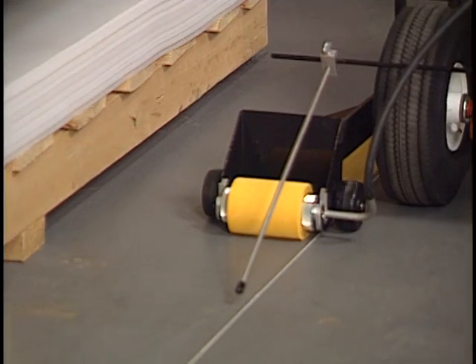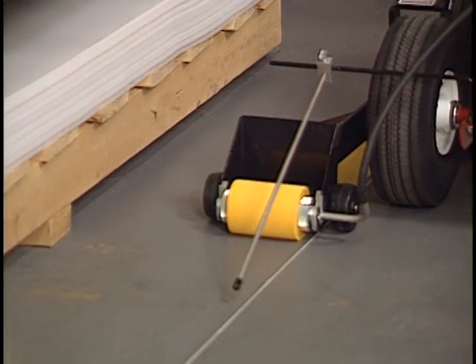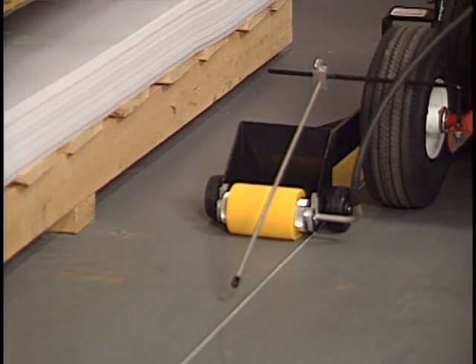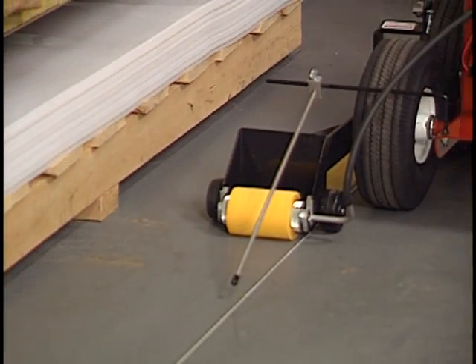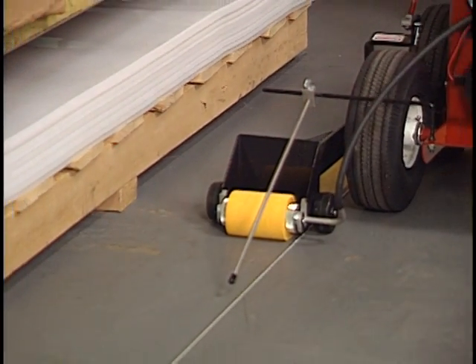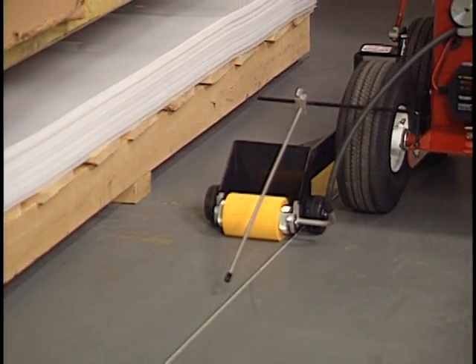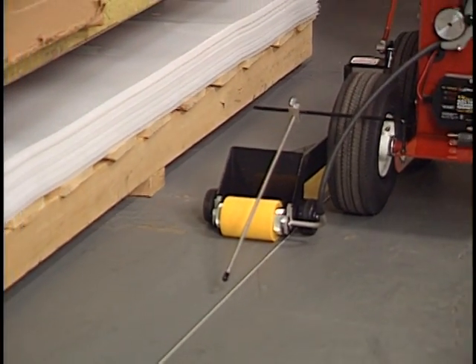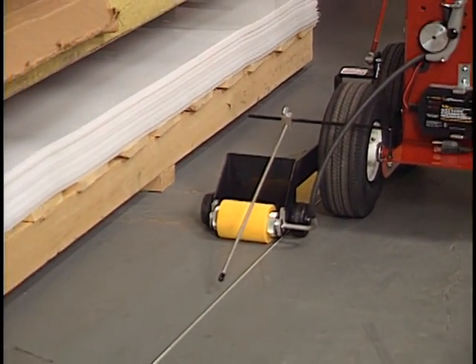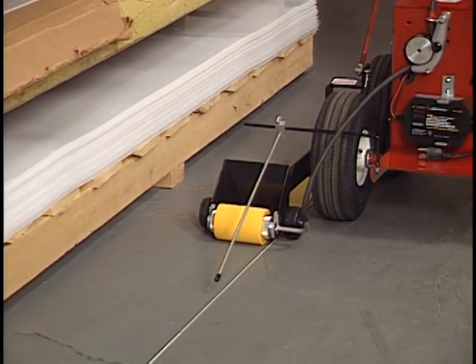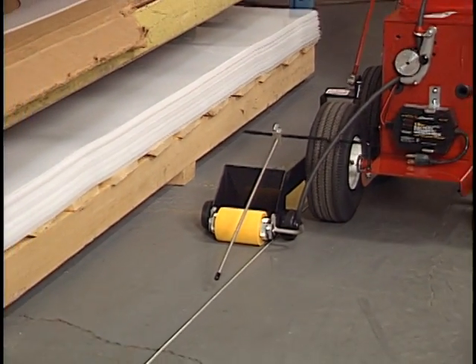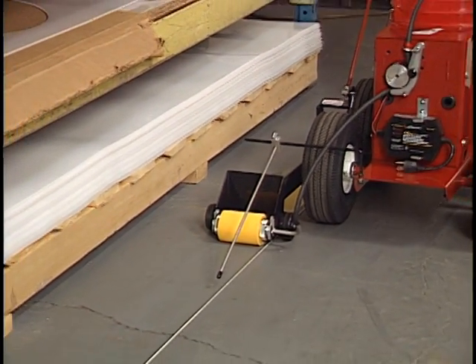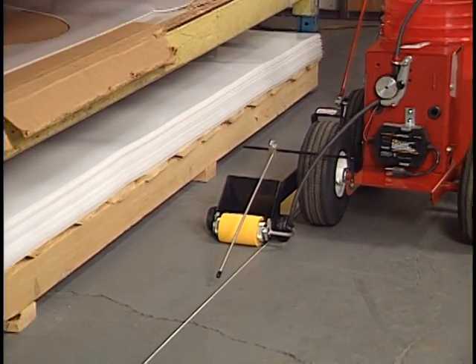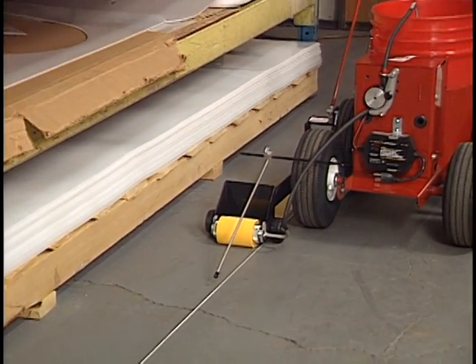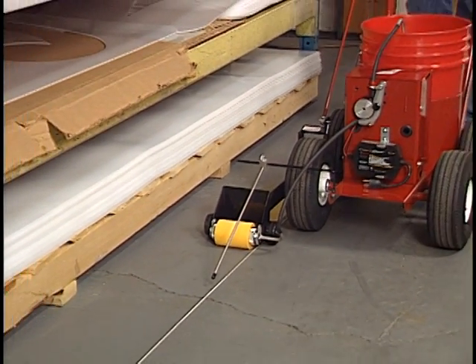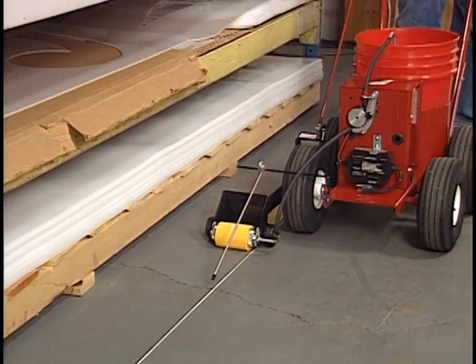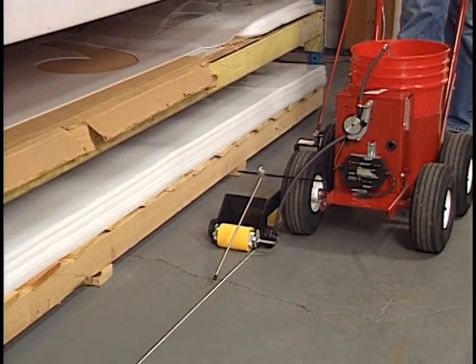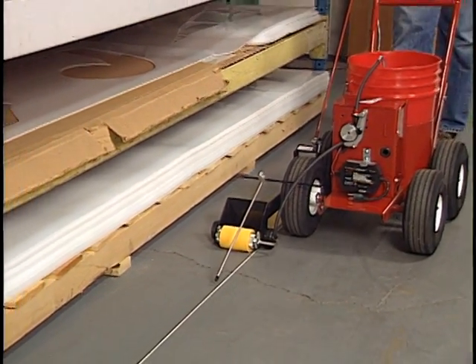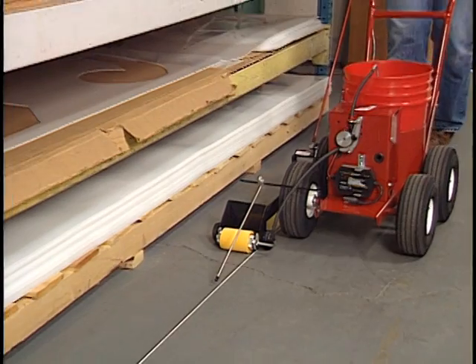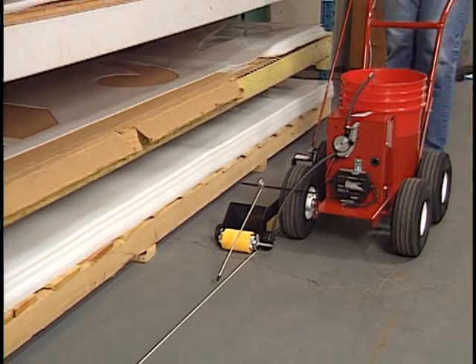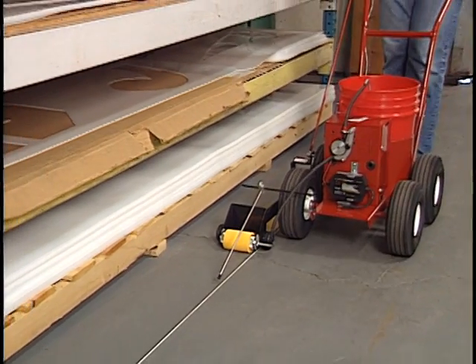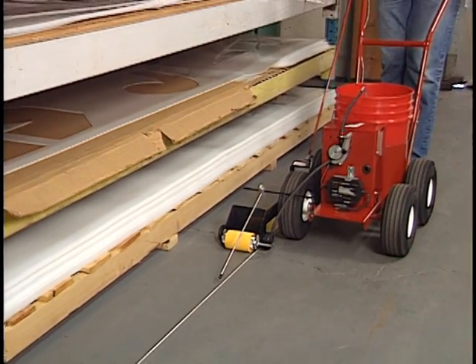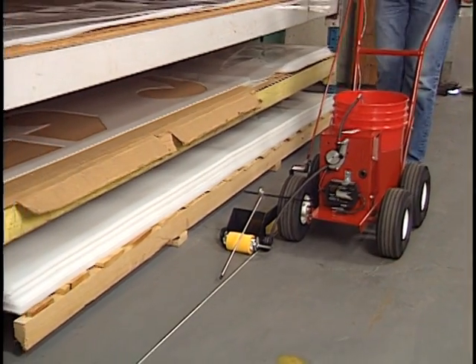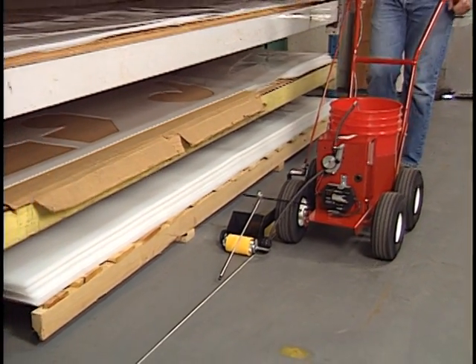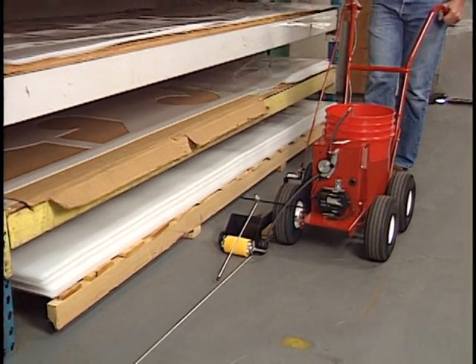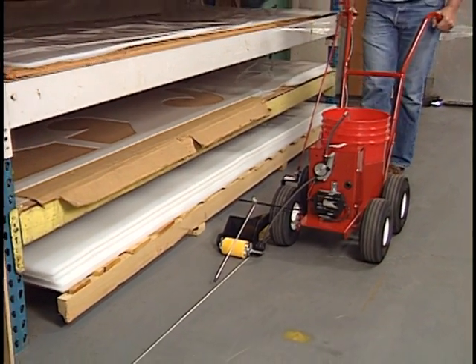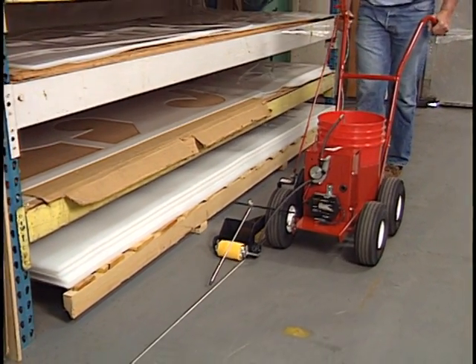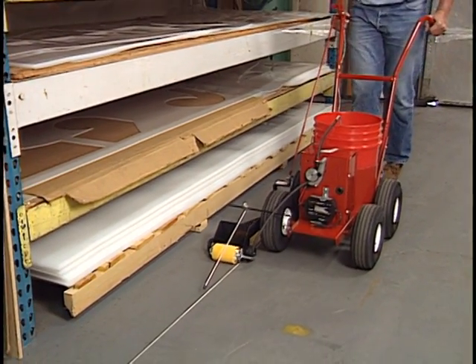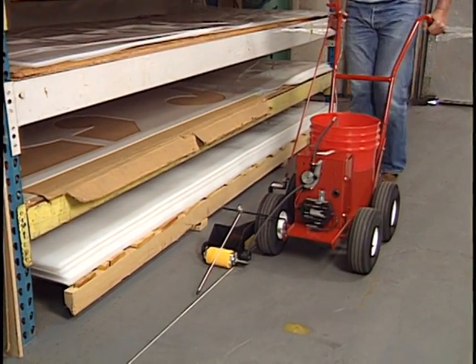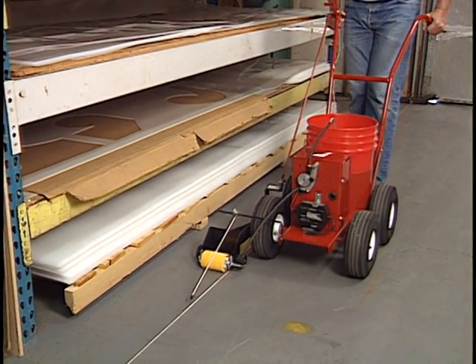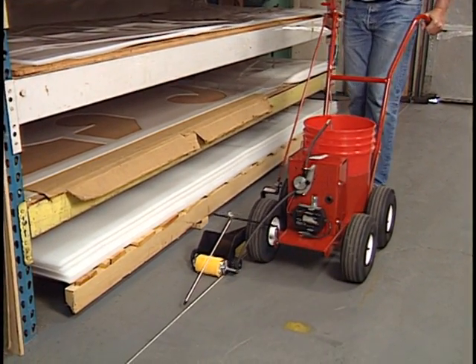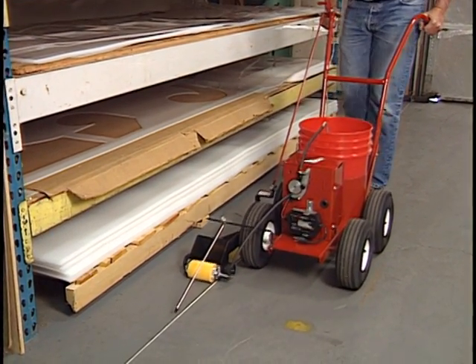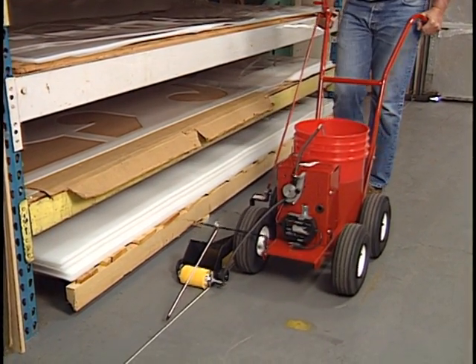The RollMaster 5000 sets the standard for high-quality paint striping machines that can handle large parking lots and warehouses. Ideal for indoor island safety marking, there's no gasoline fumes. And you can safely stripe within three inches of walls, shelves, and other obstacles.